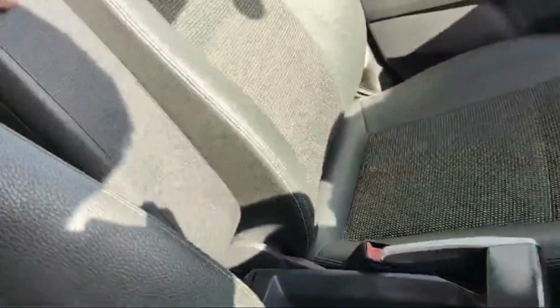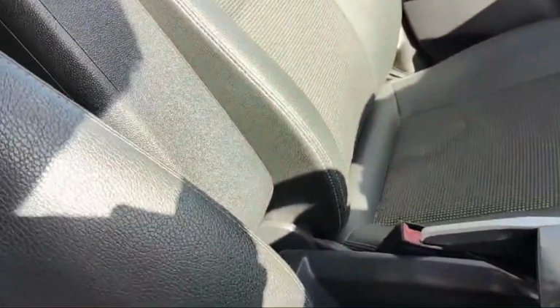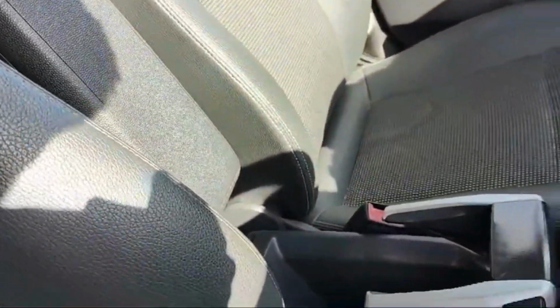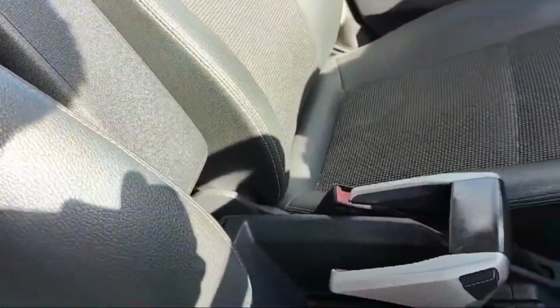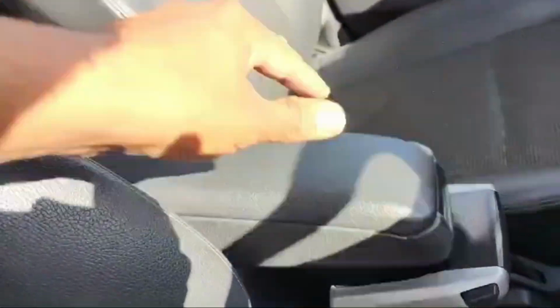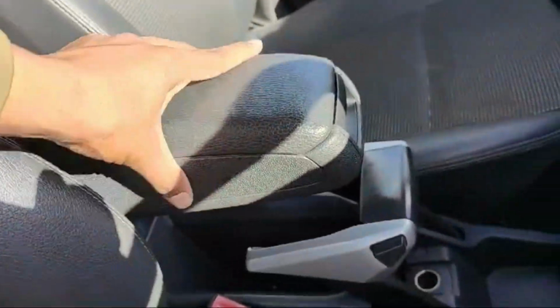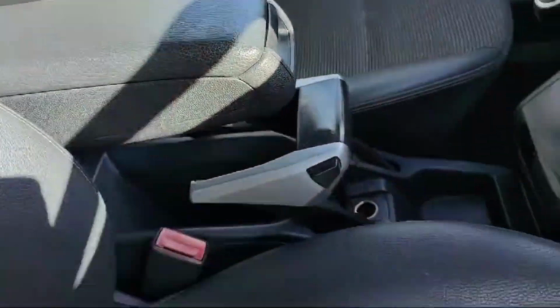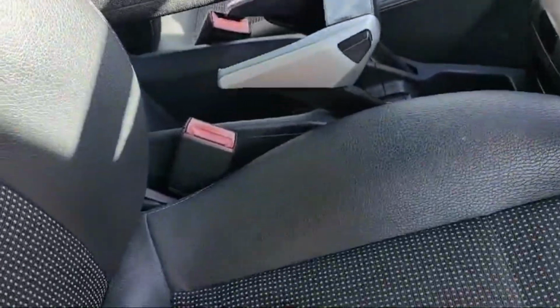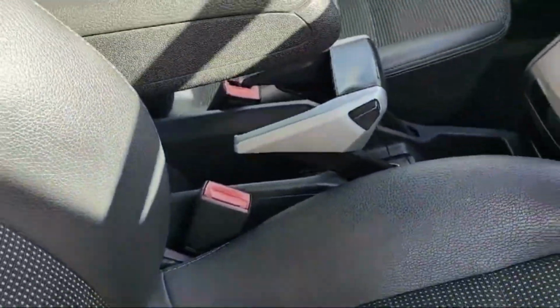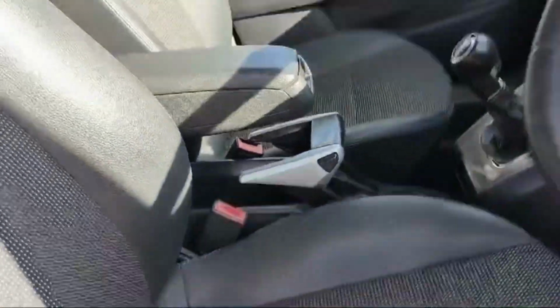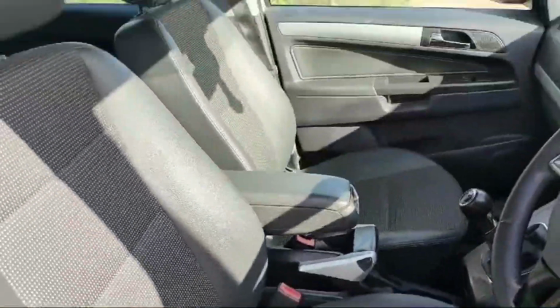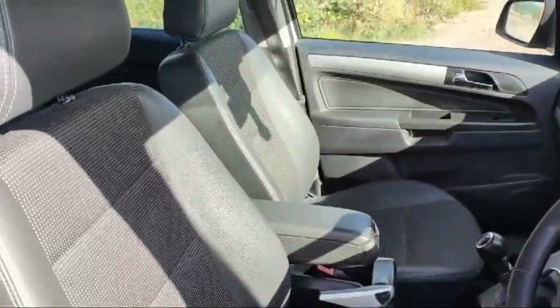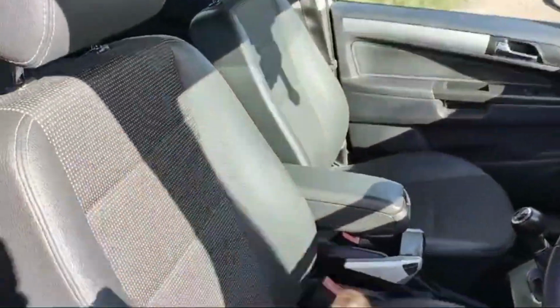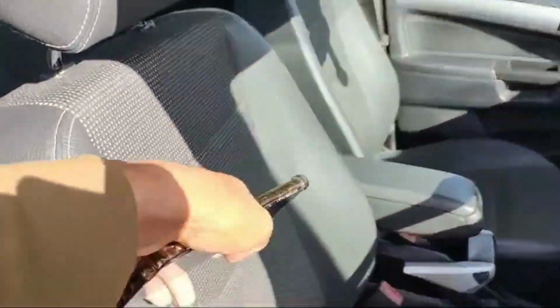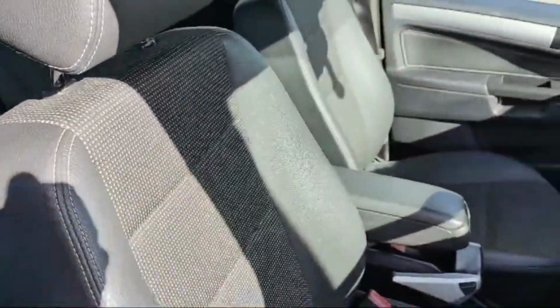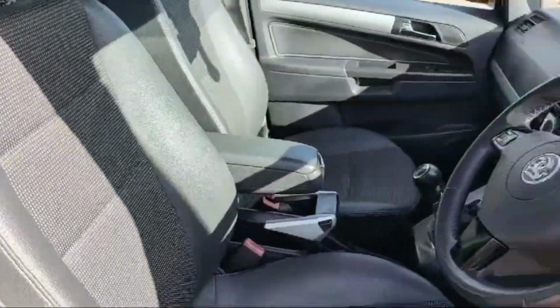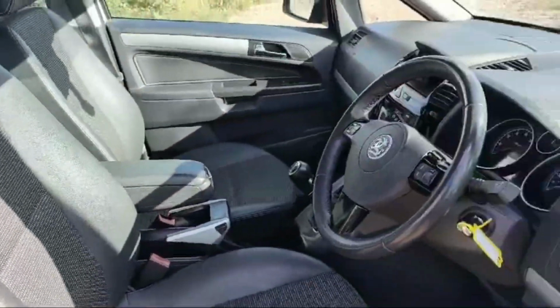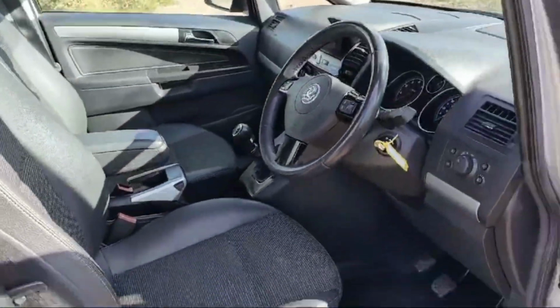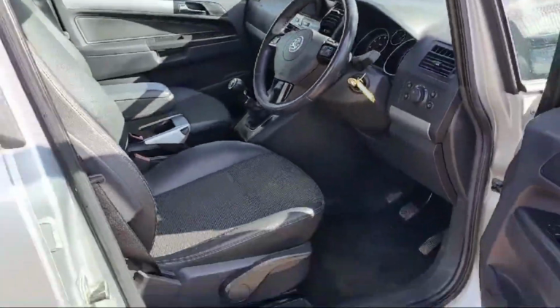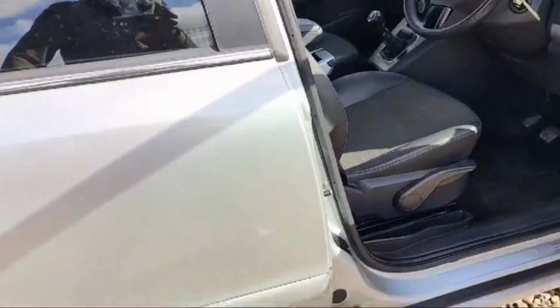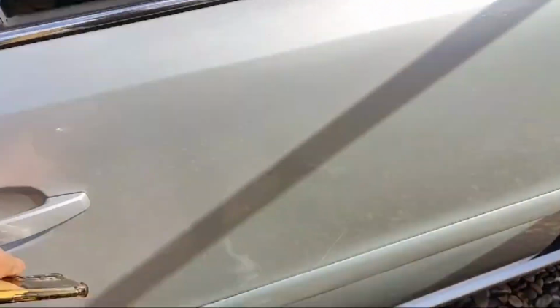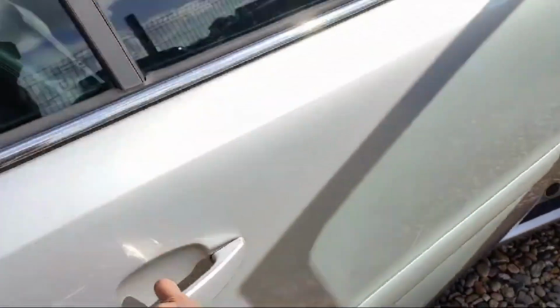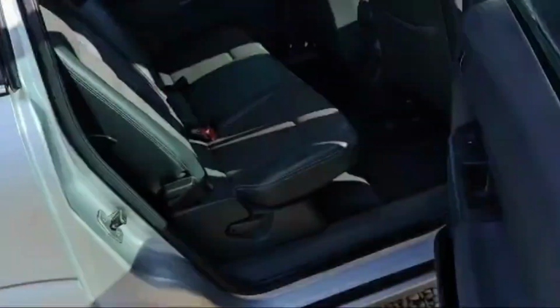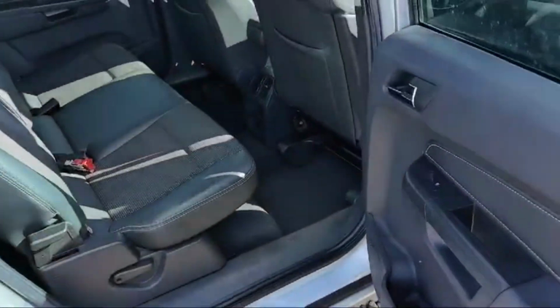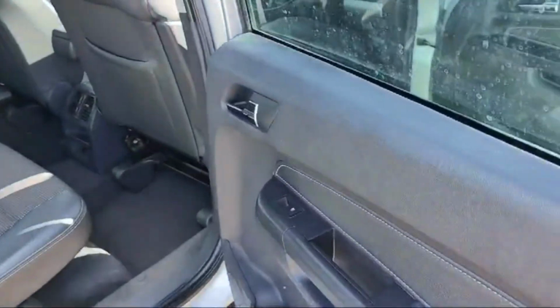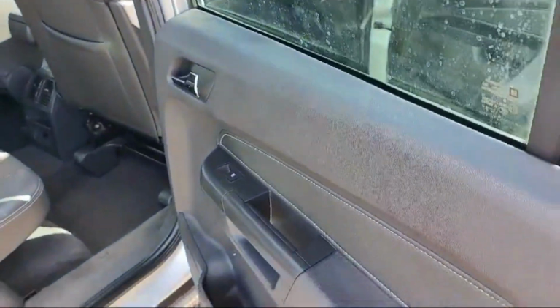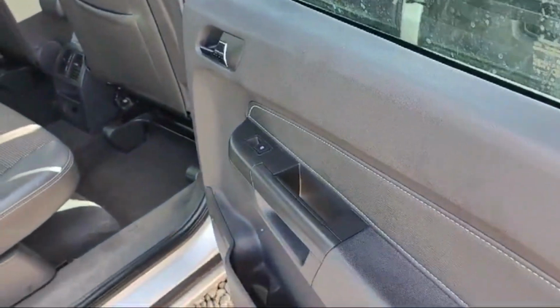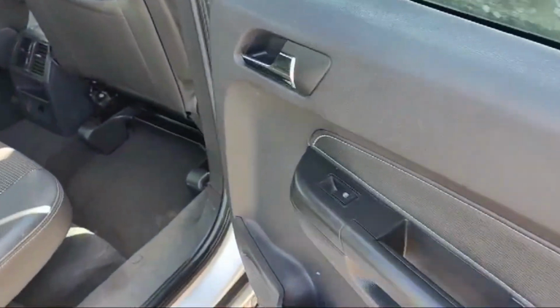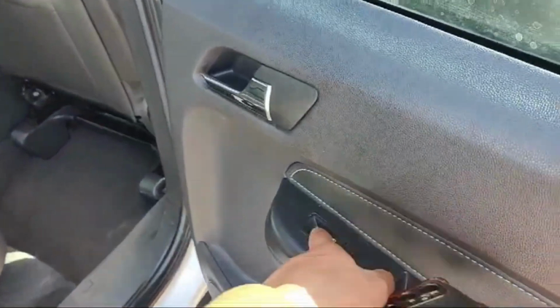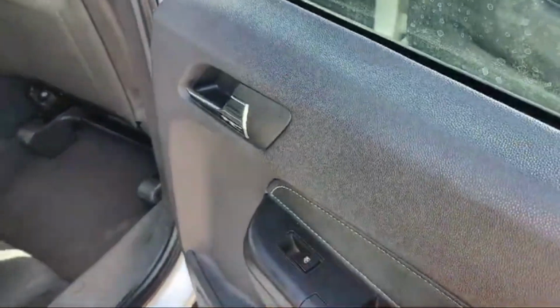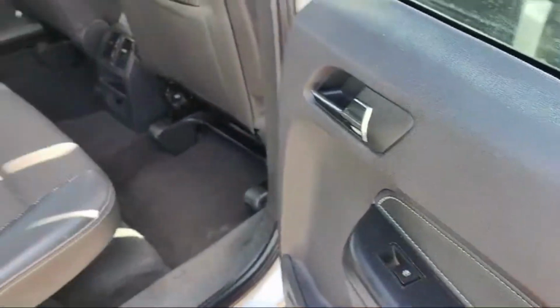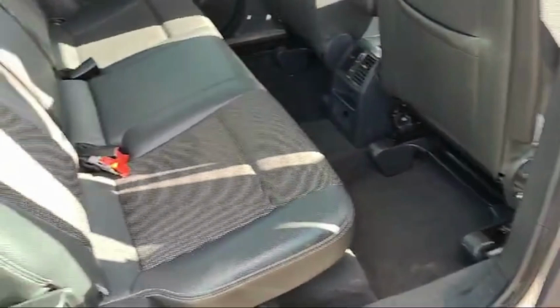A beautiful armrest is there — just have a look at the condition. Automatic switches to control the window are also present.